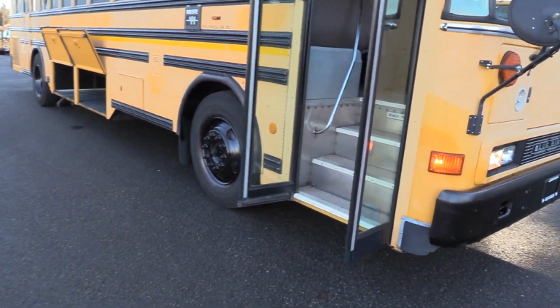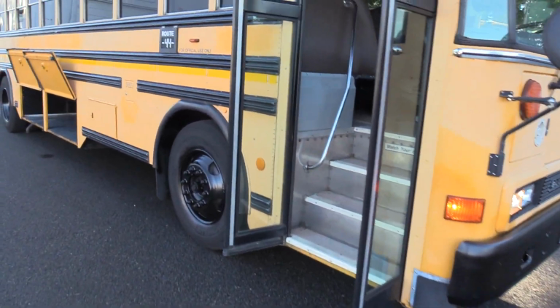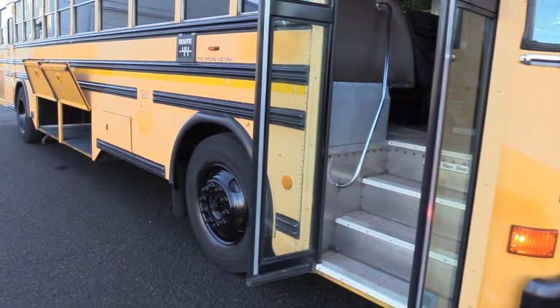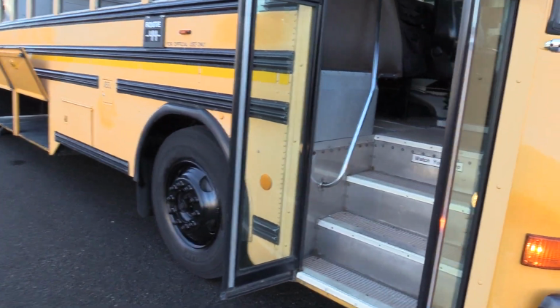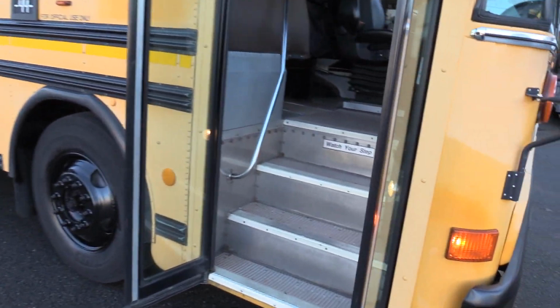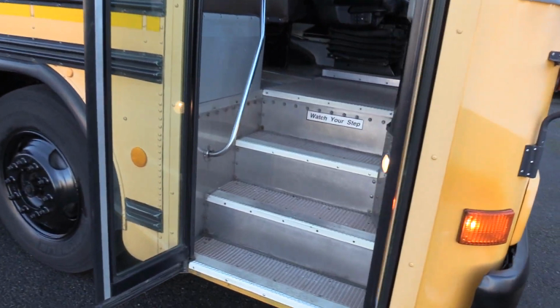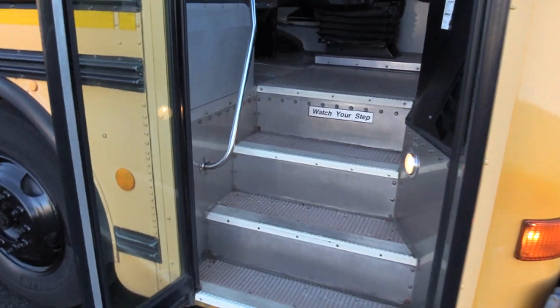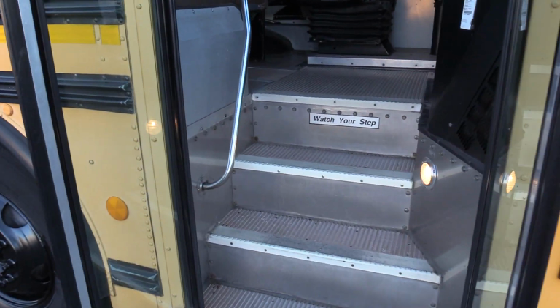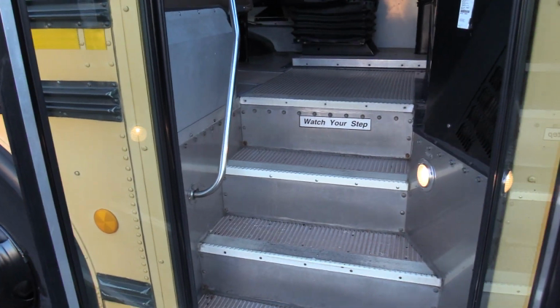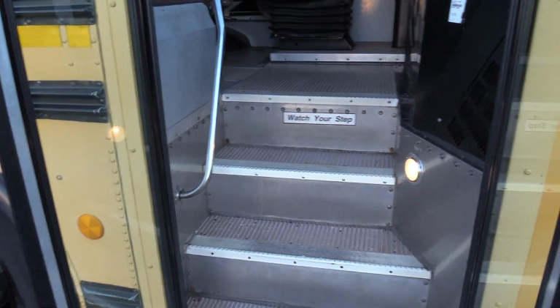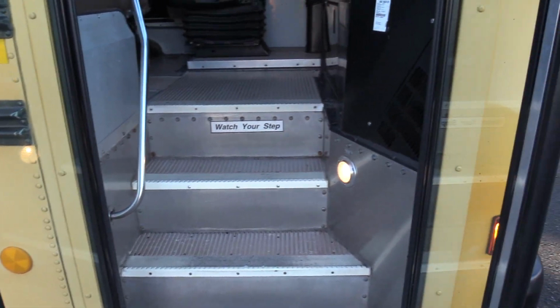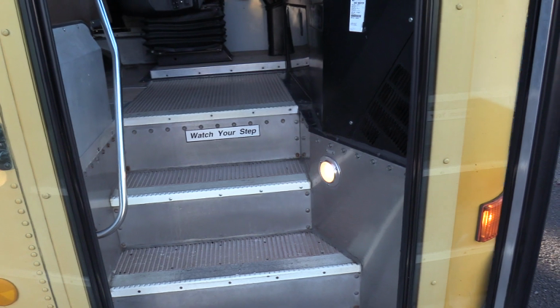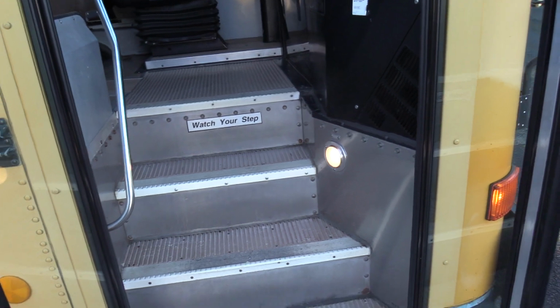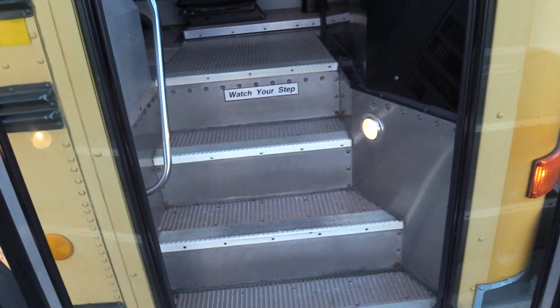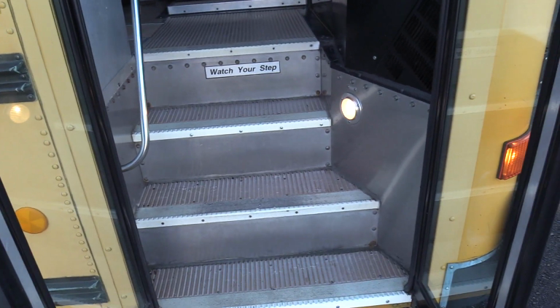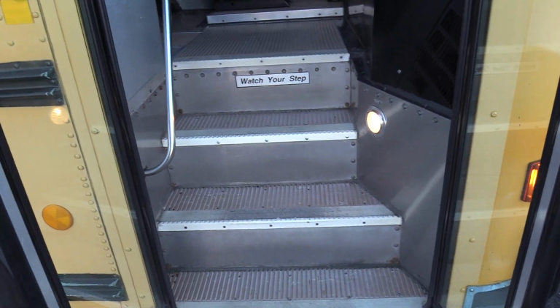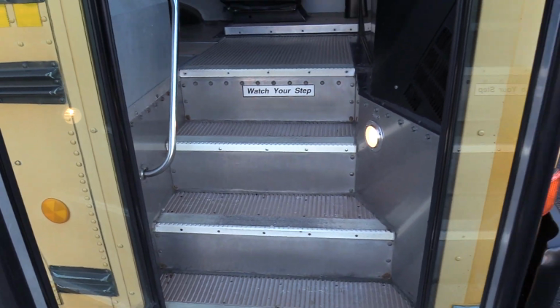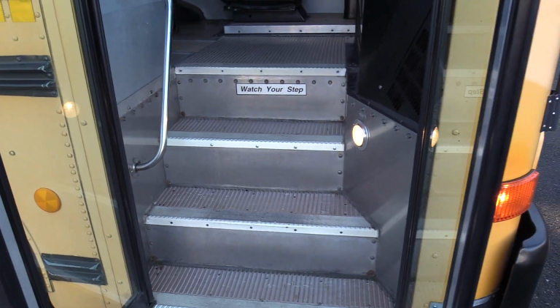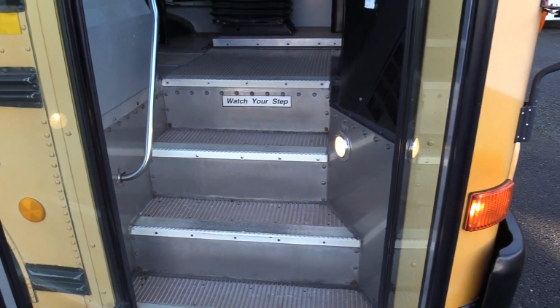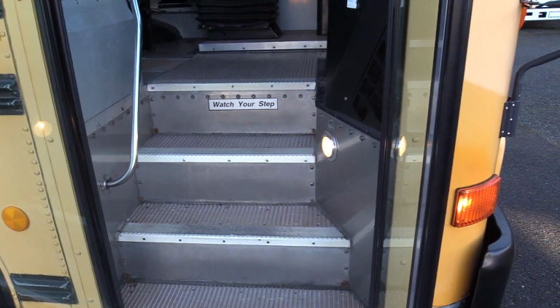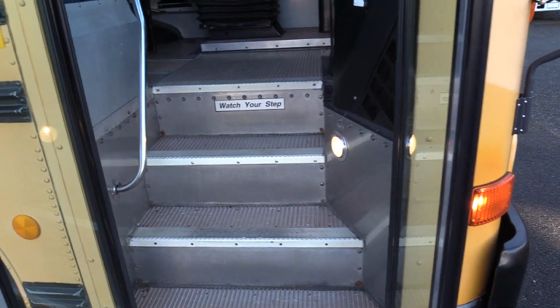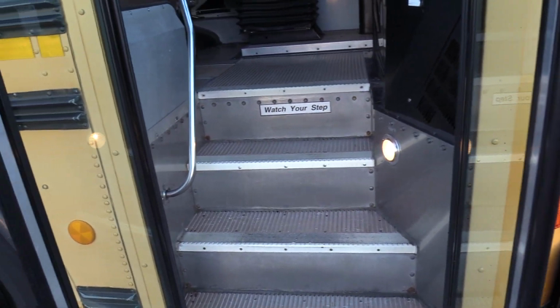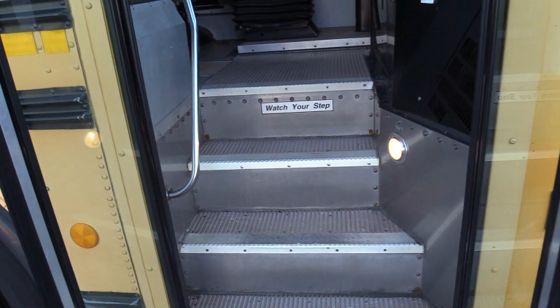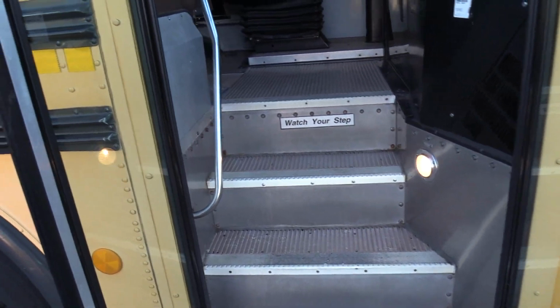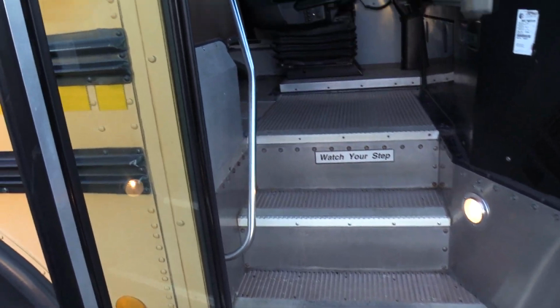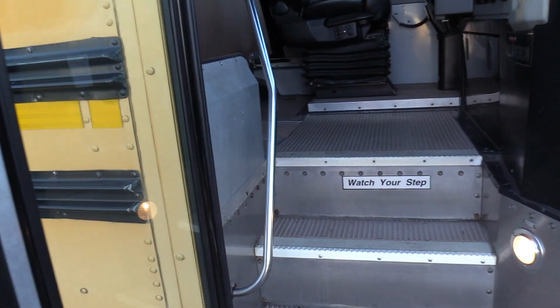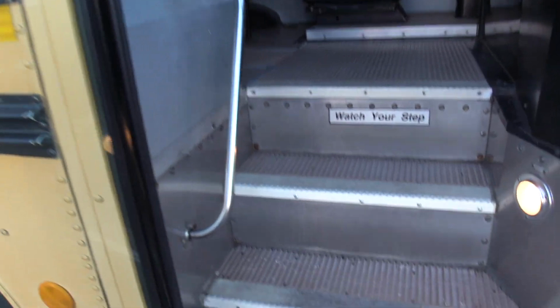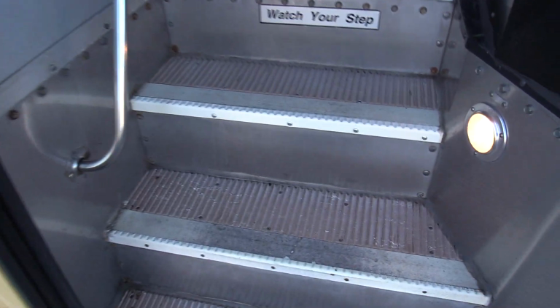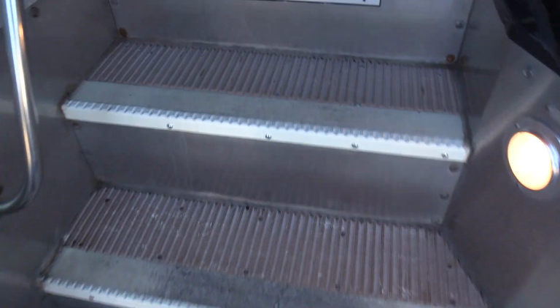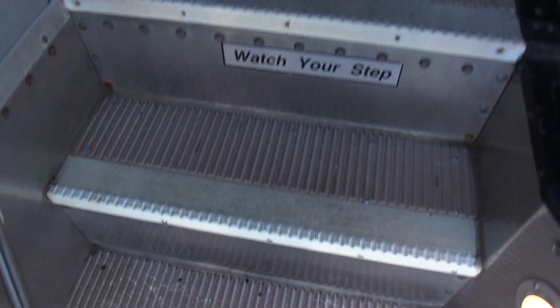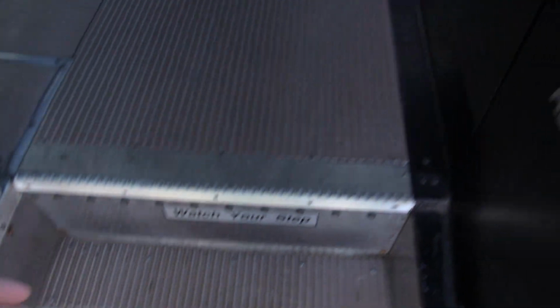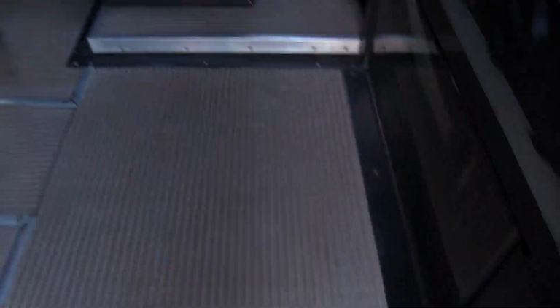Coming on inside we have an air operated bi-fold passenger entry door, brown ribbed aisleway stepway, white step nosing, and a grab rail coming on in.